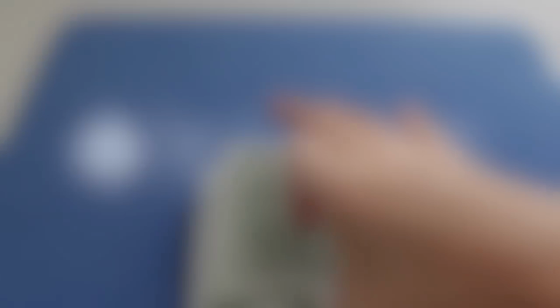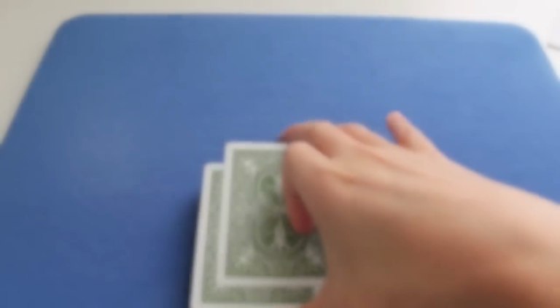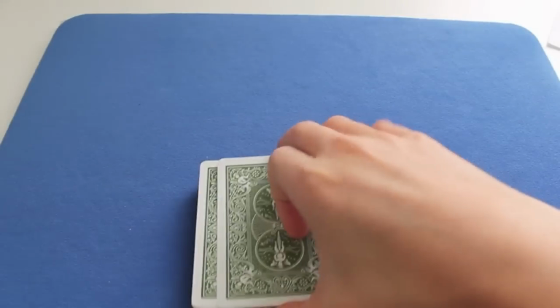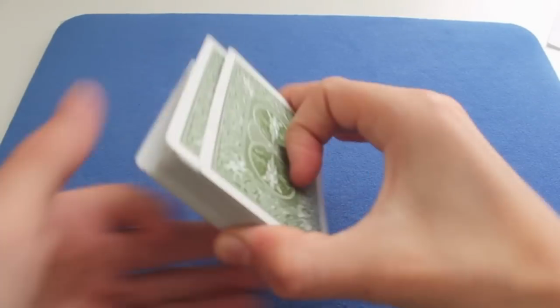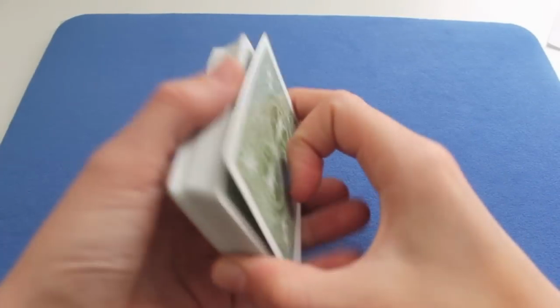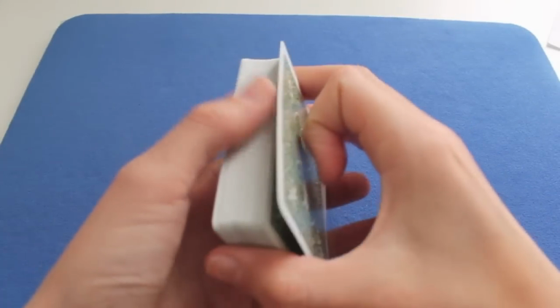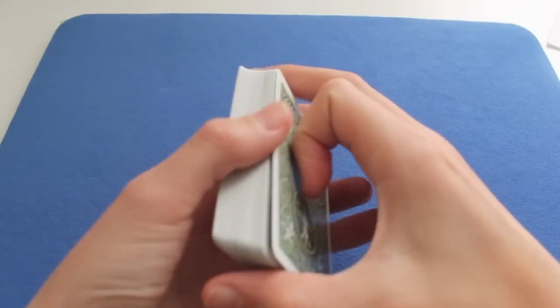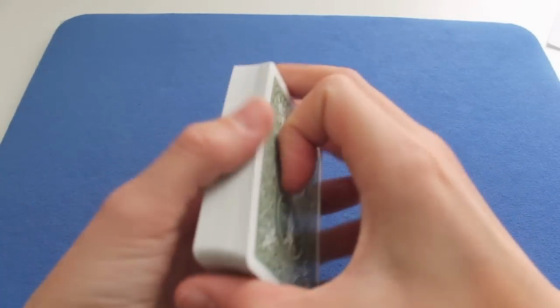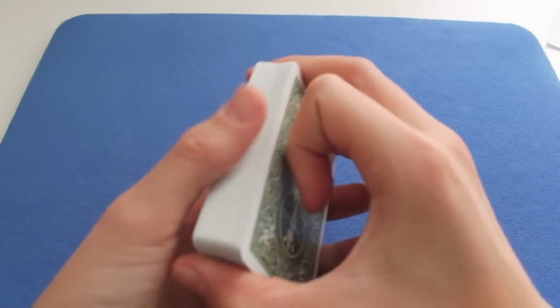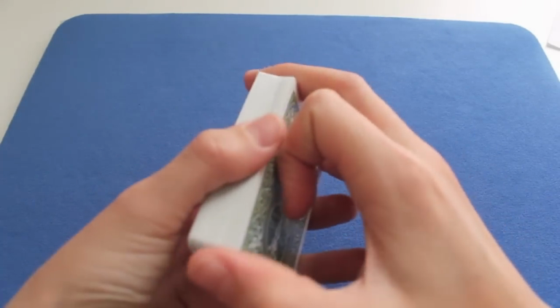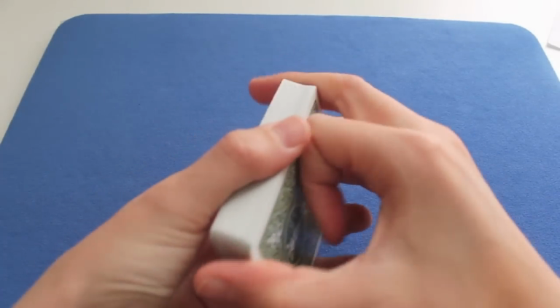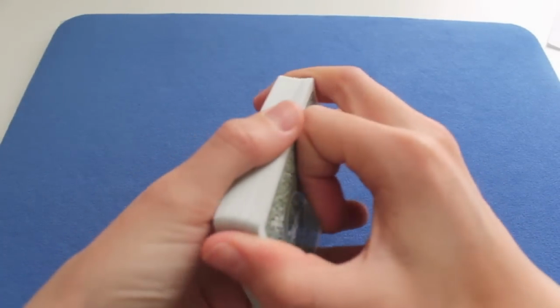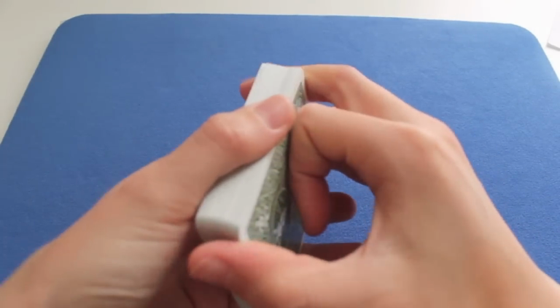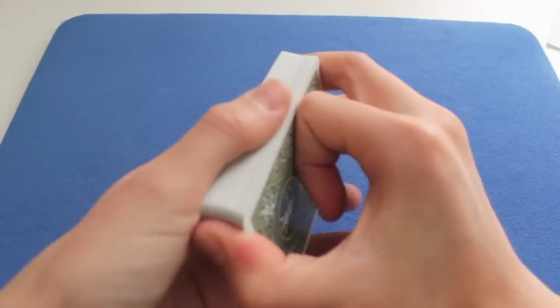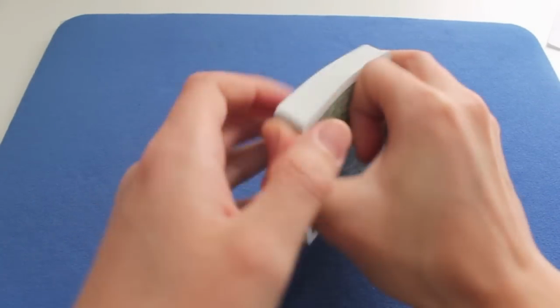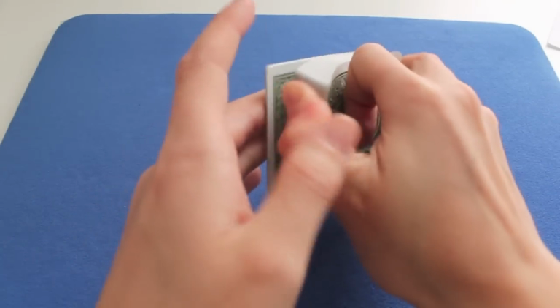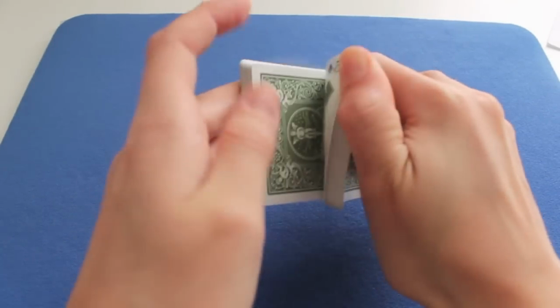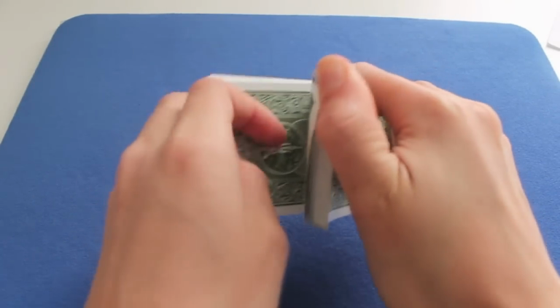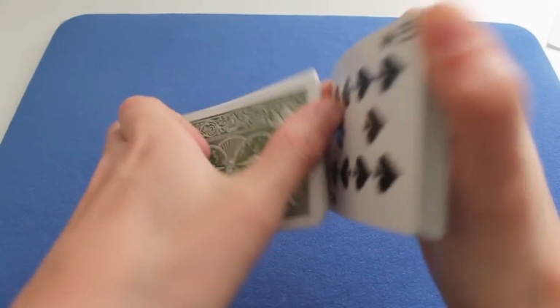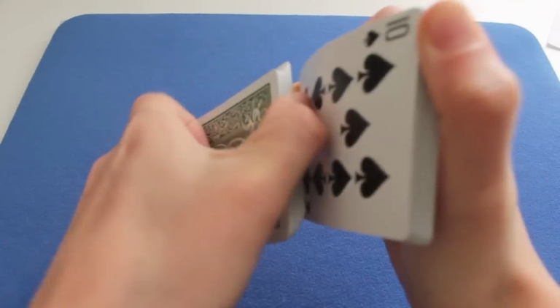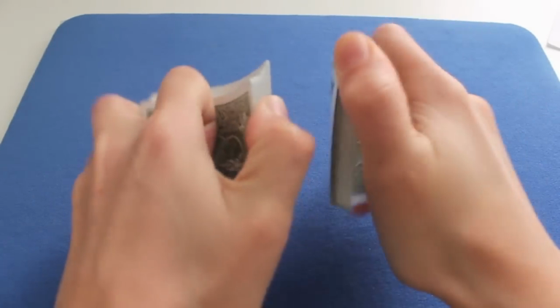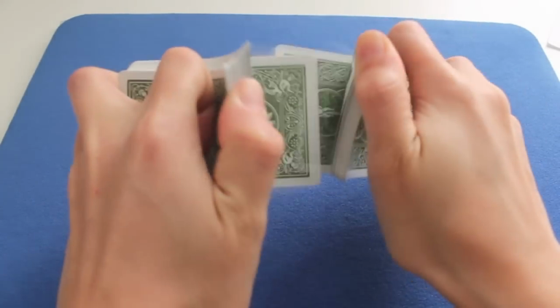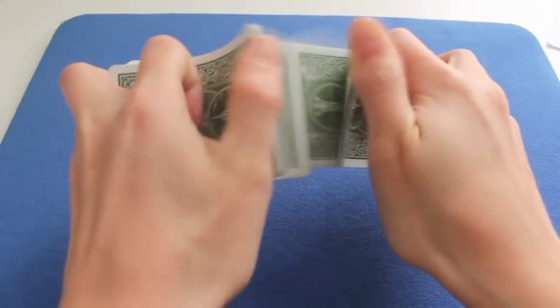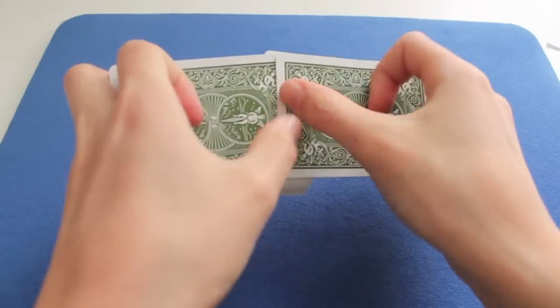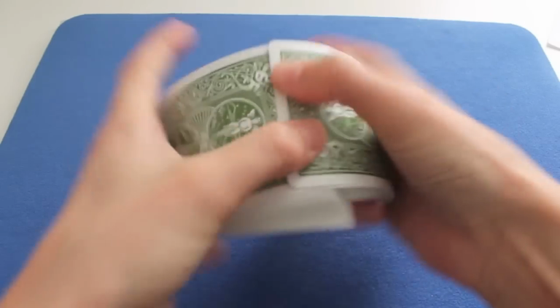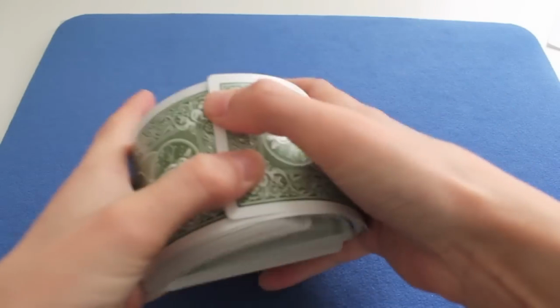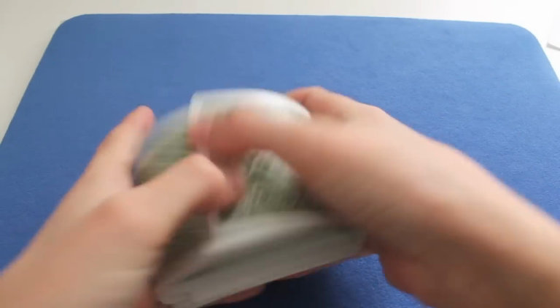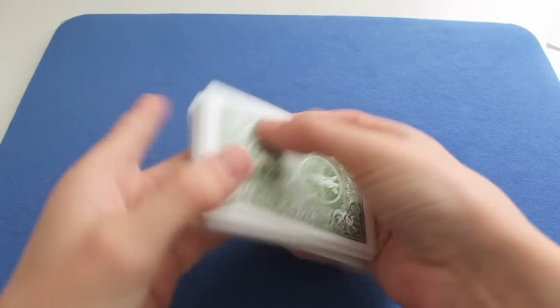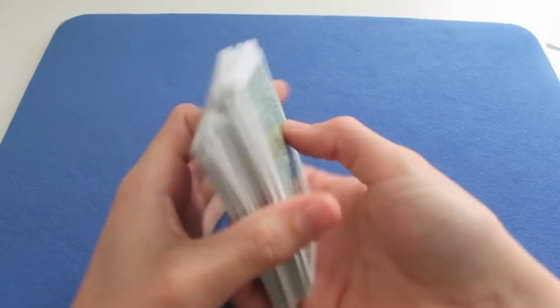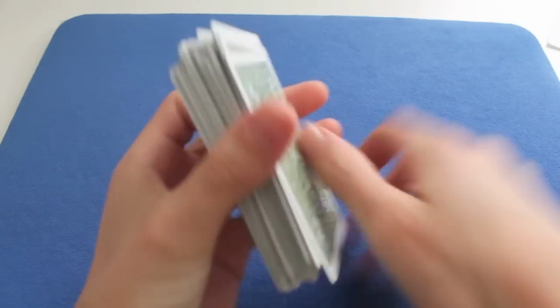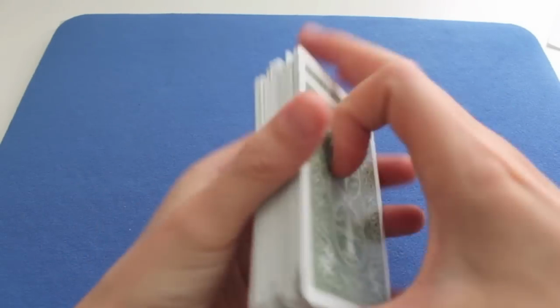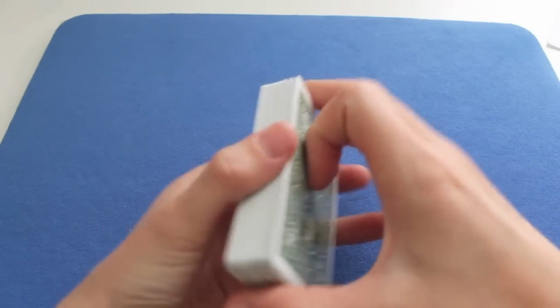Hi guys, I'm the Illusionist and today I'm going to teach you how to control a card to the bottom or the top of a deck. So yeah, let's get started.